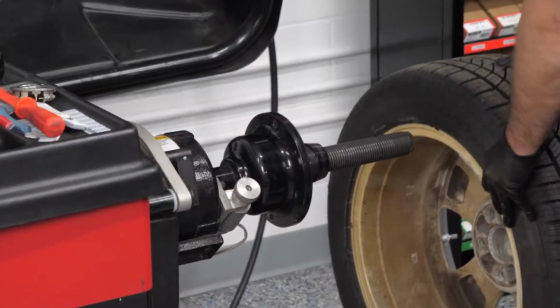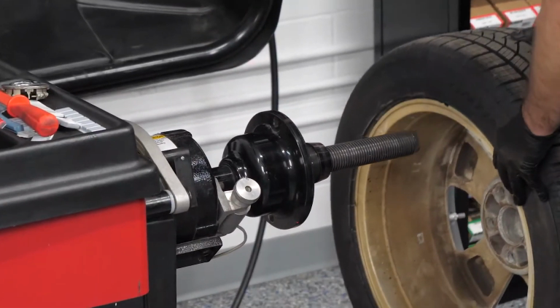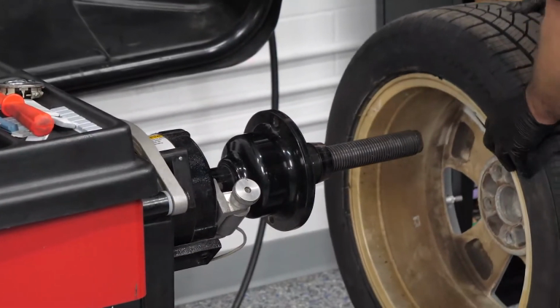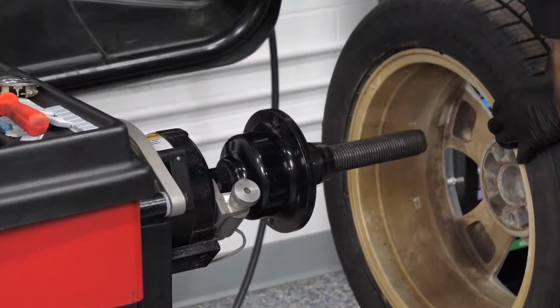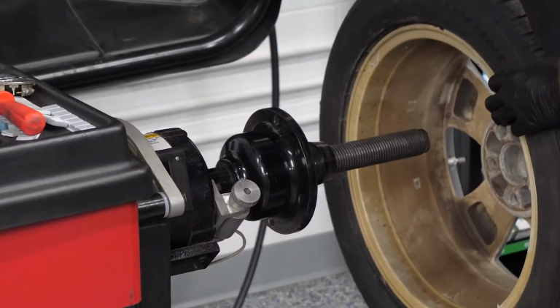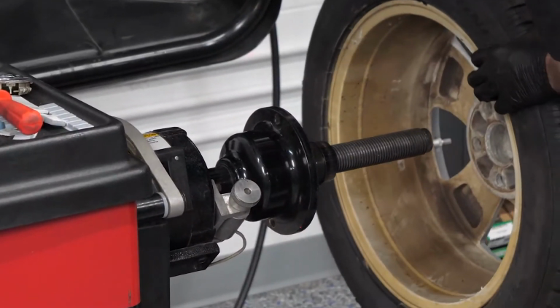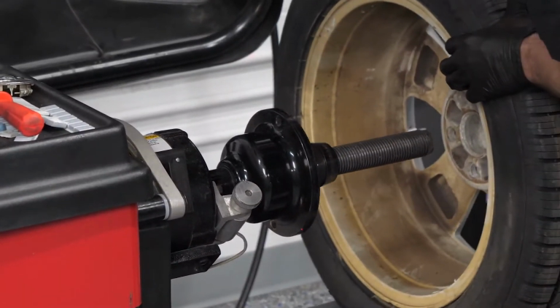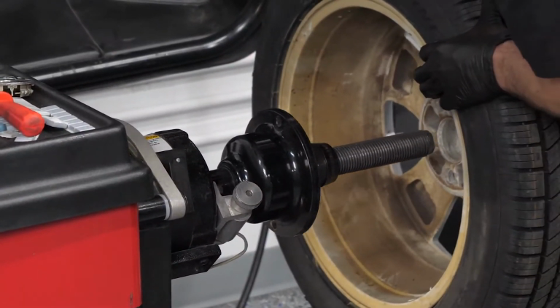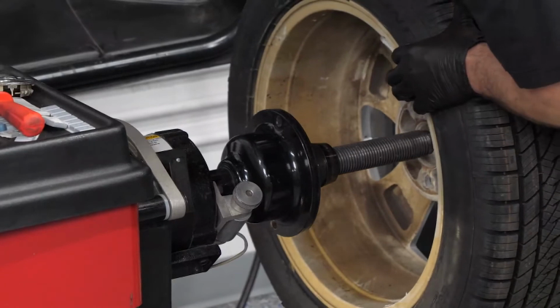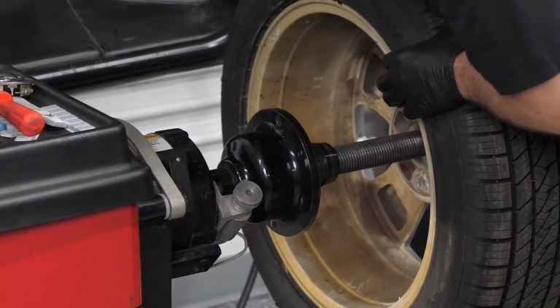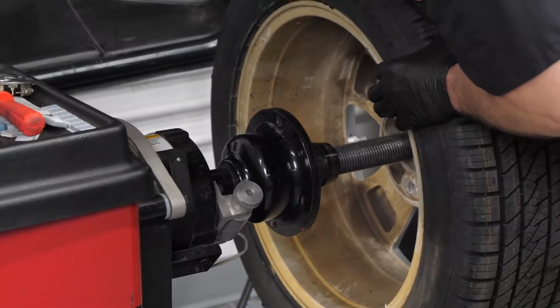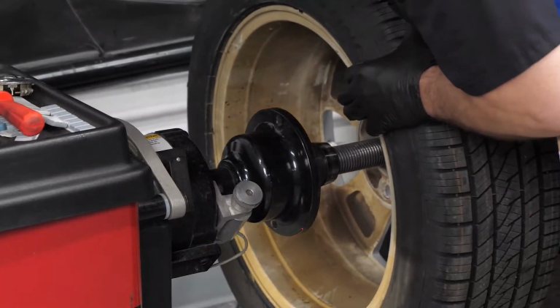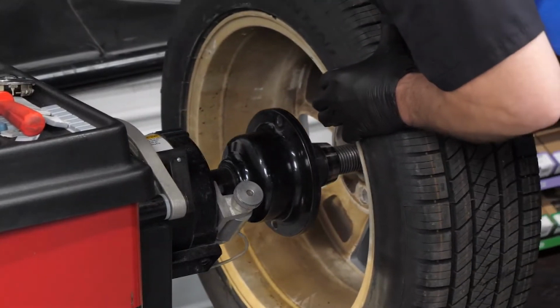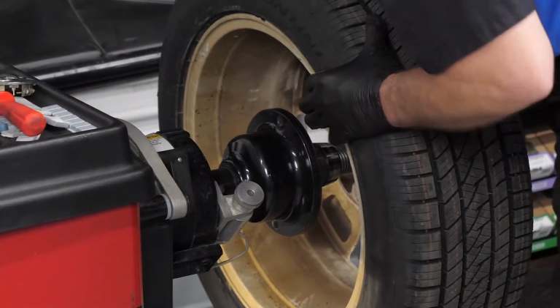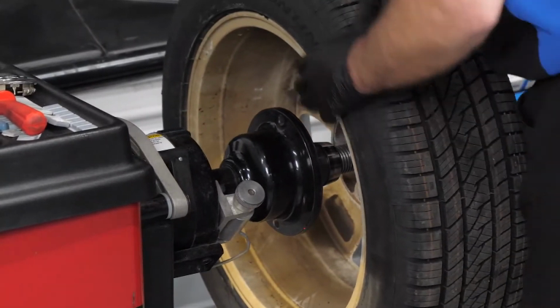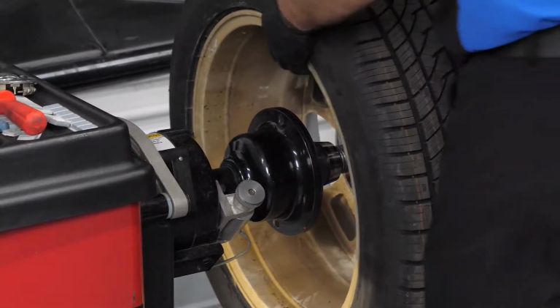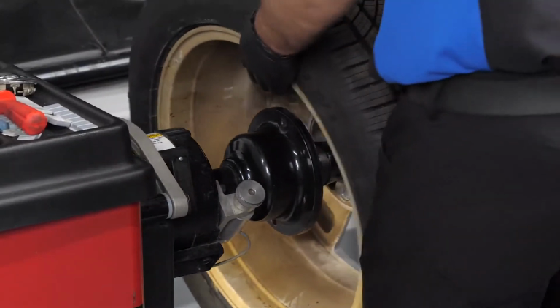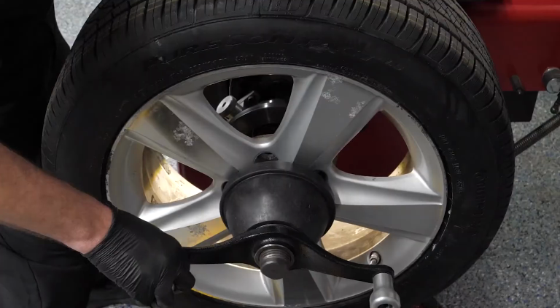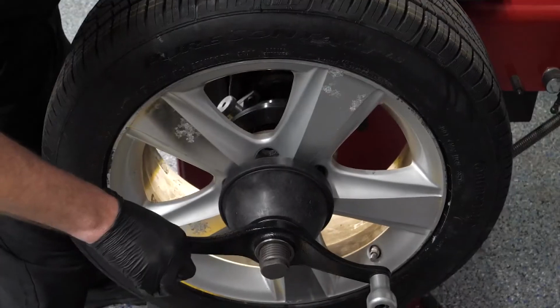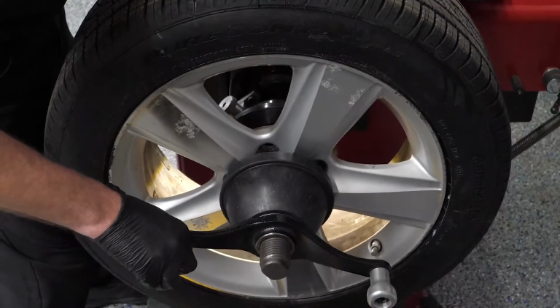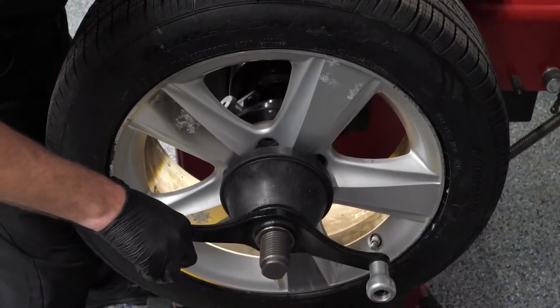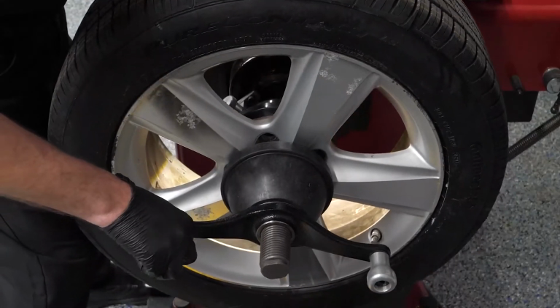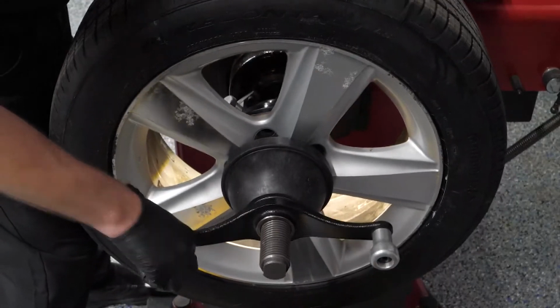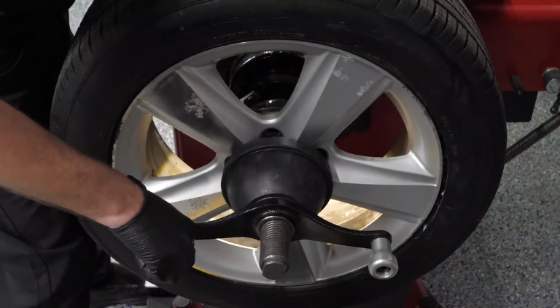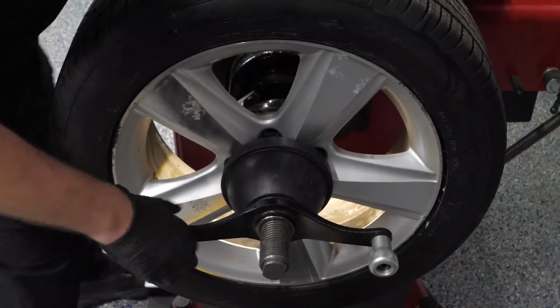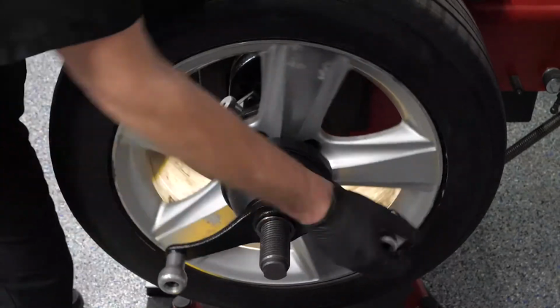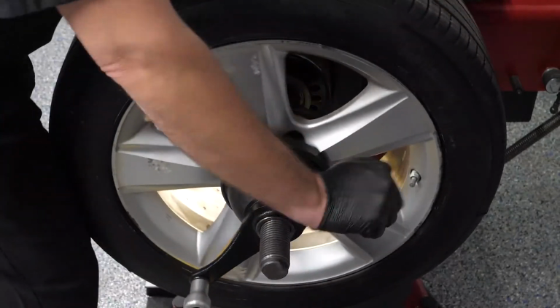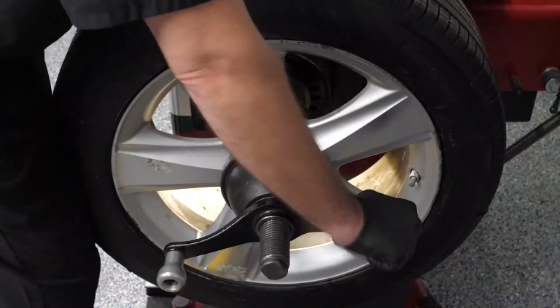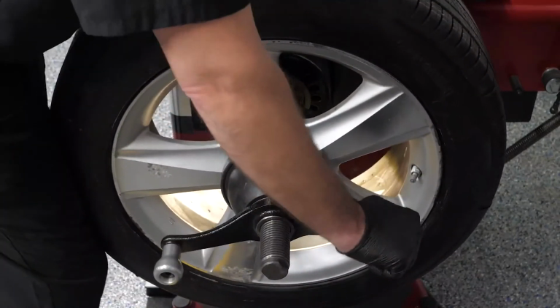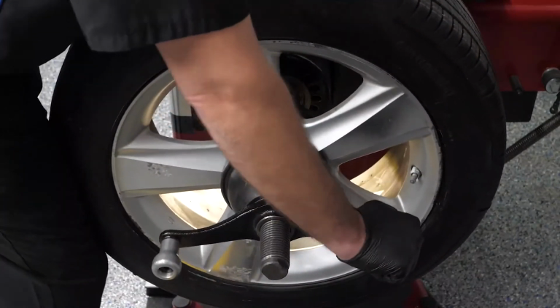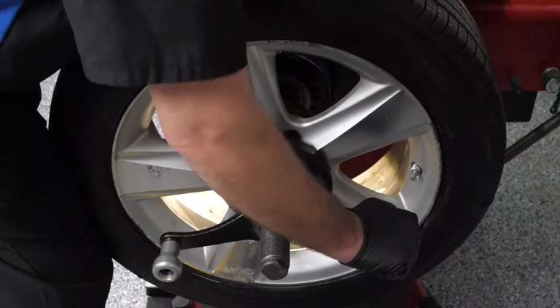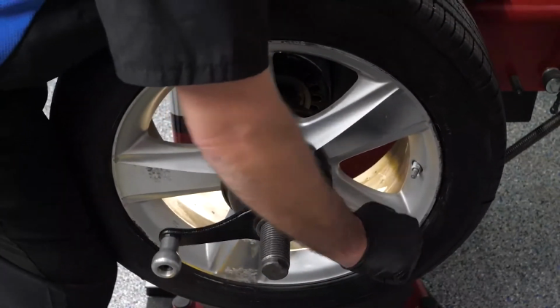Incorrect contact can allow the wheel to move while on the balancer, leading to false readings and leaving a technician chasing weights, or adding more weight because the balancer asks for more, usually in different places.